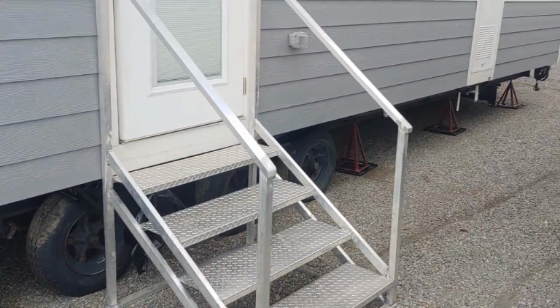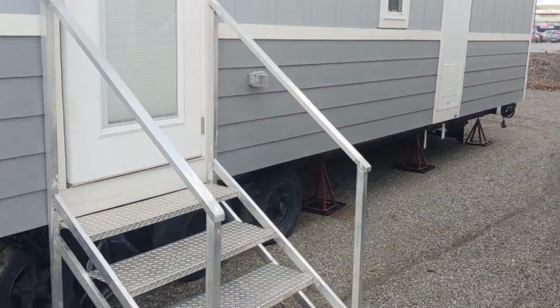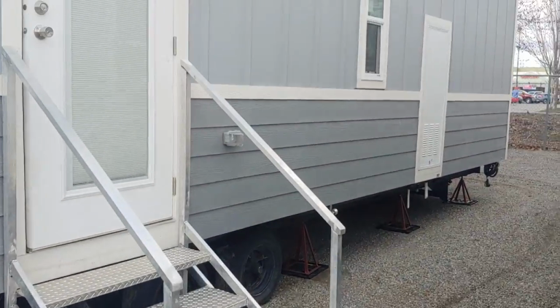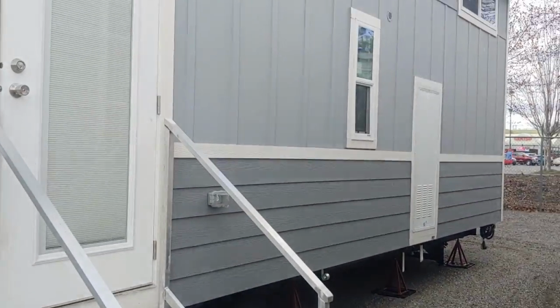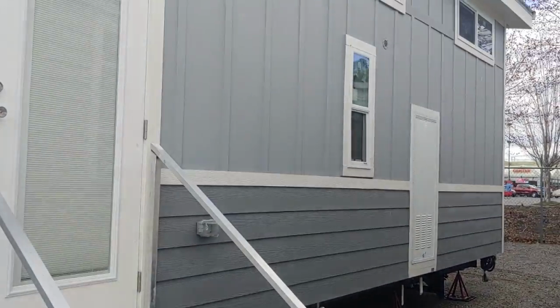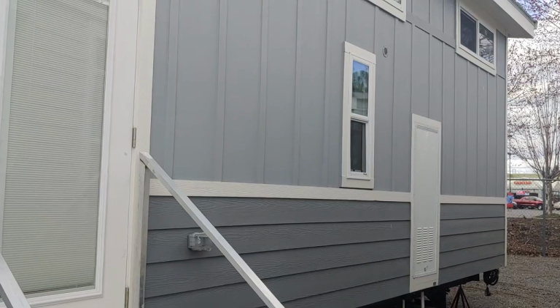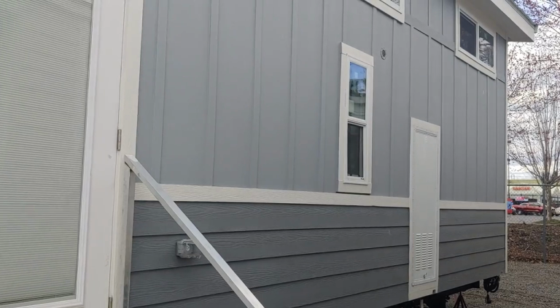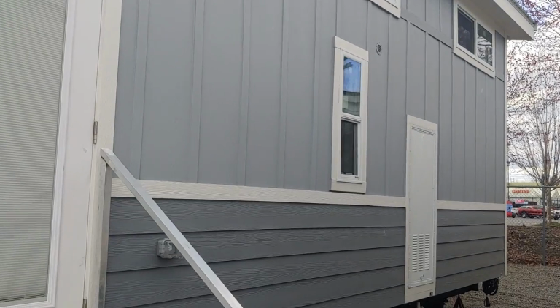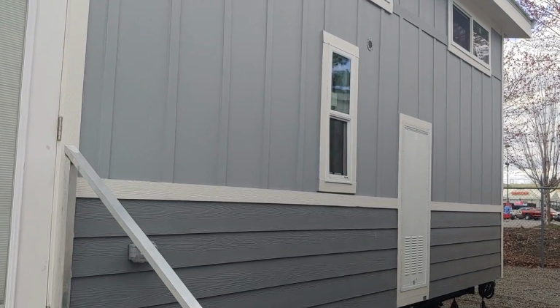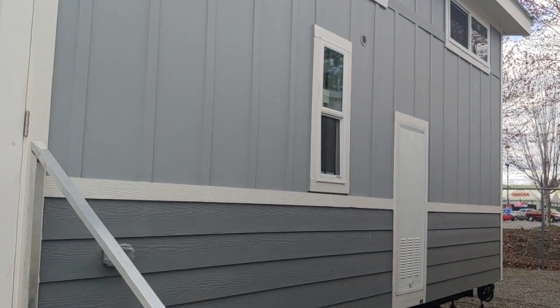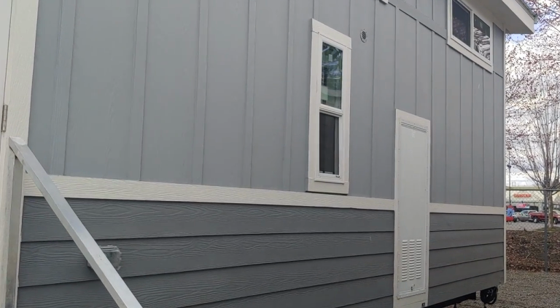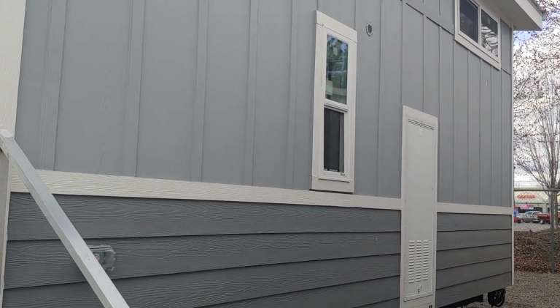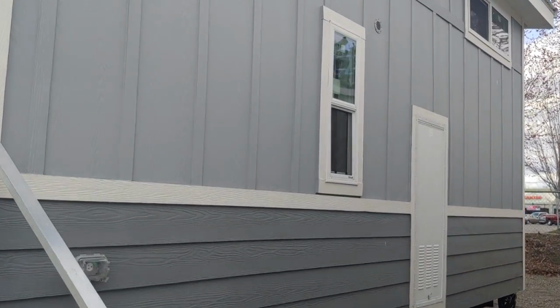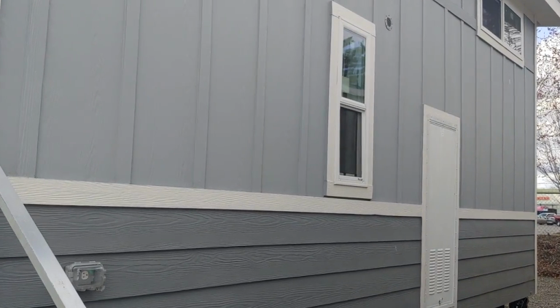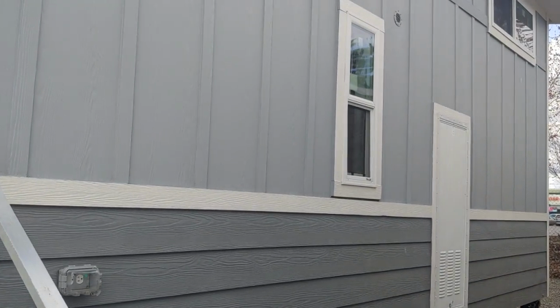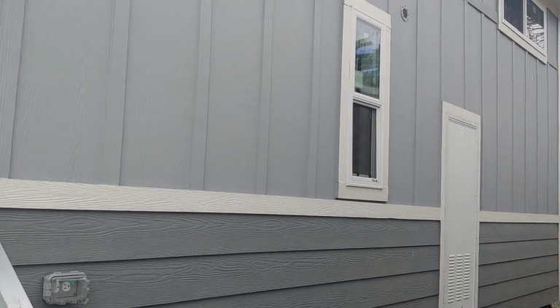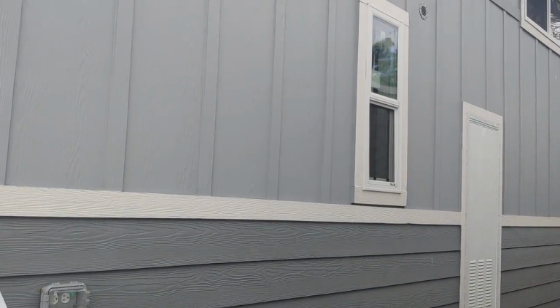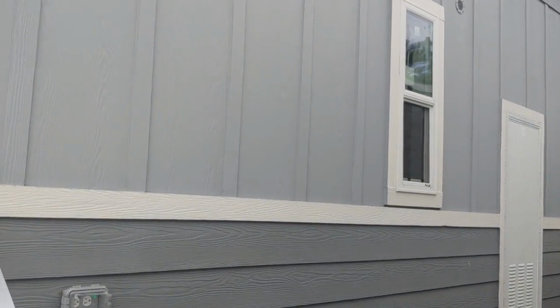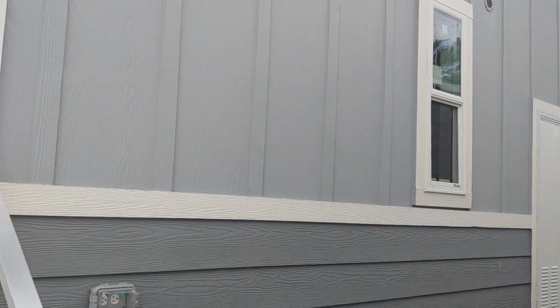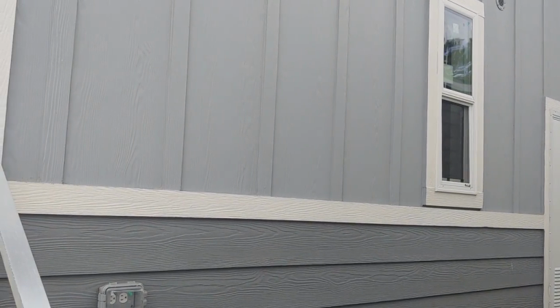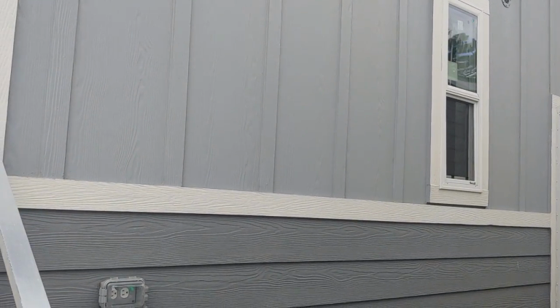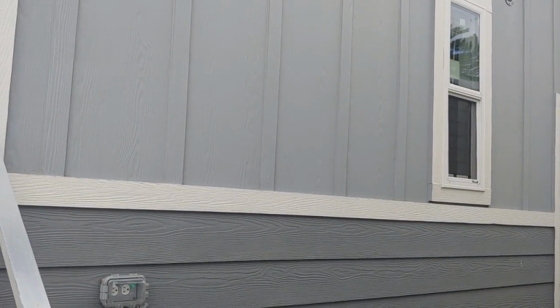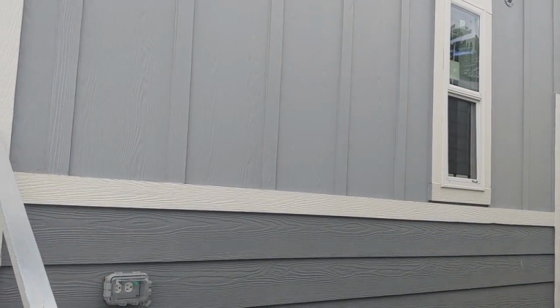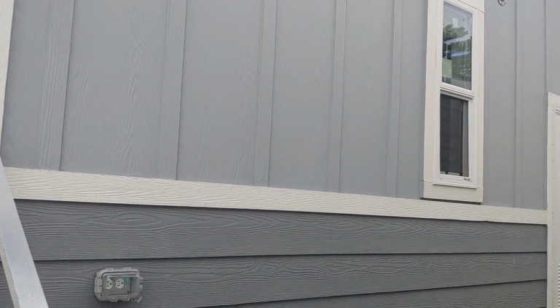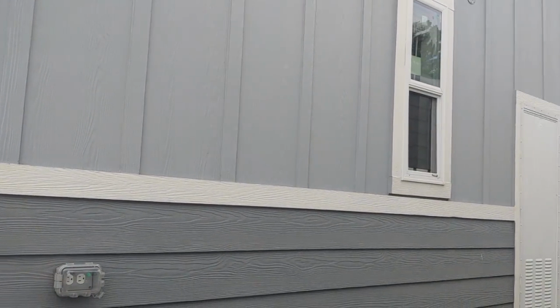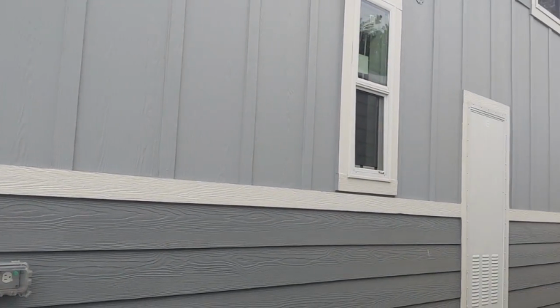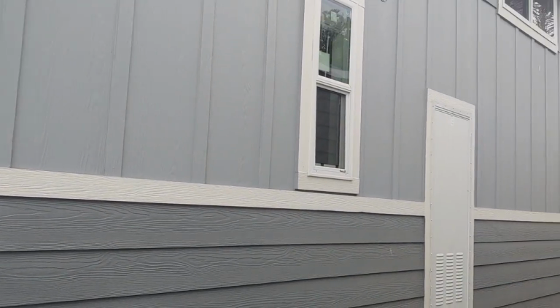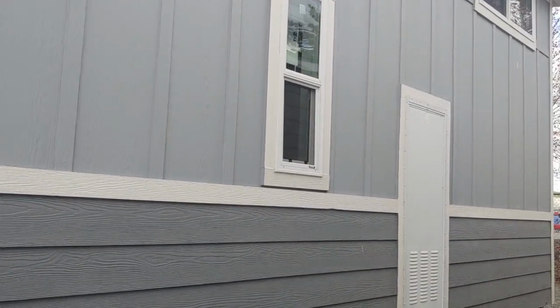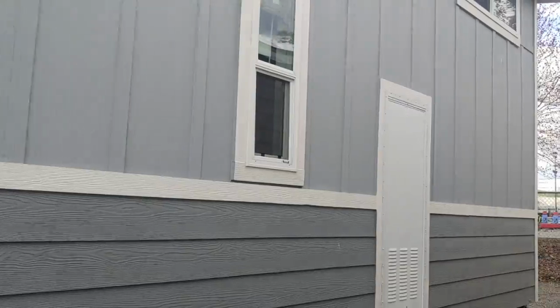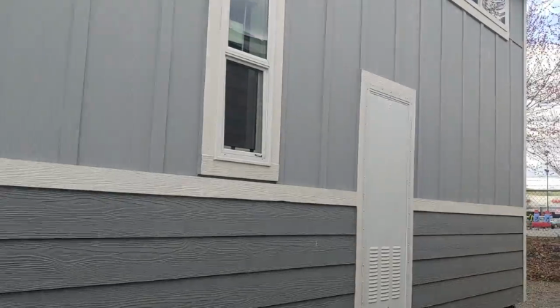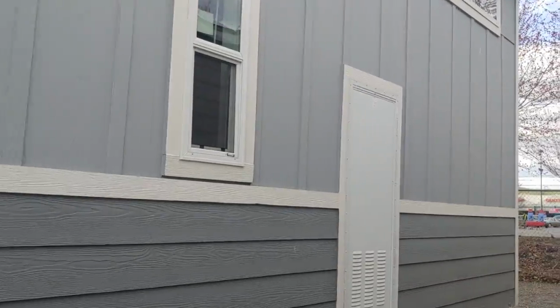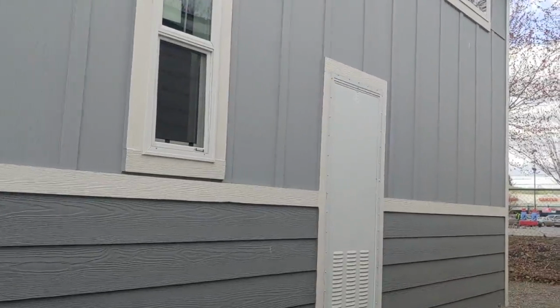Two-tone wainscote siding — we did hardy lap siding on the bottom and board and bat on top. It is made out of concrete board, so the hardy board material.